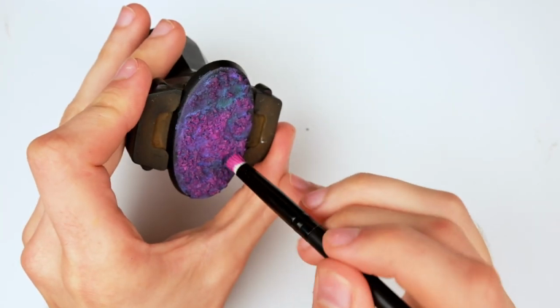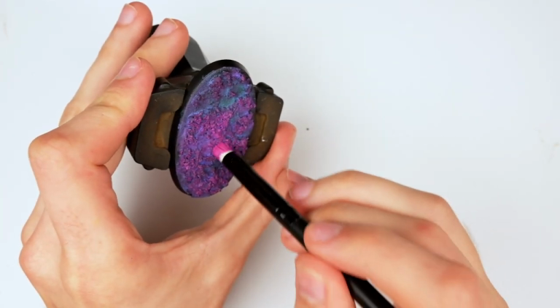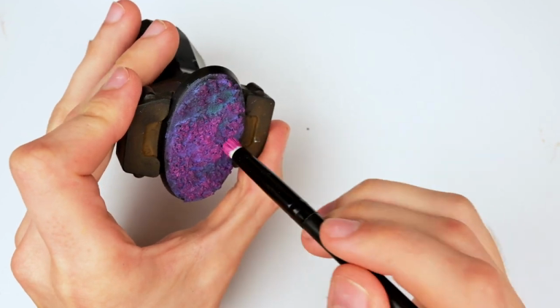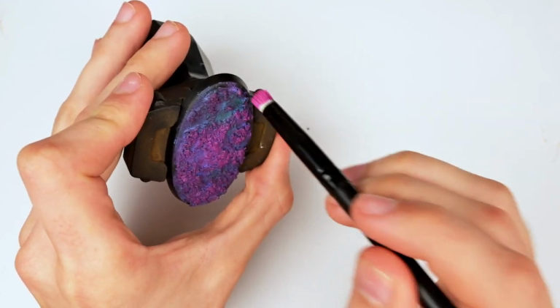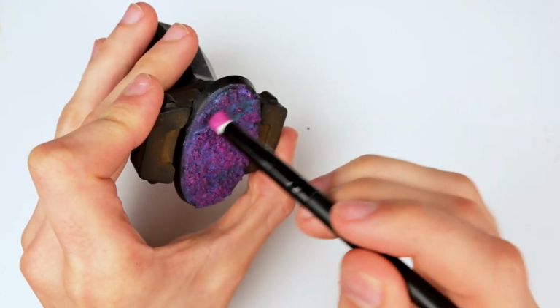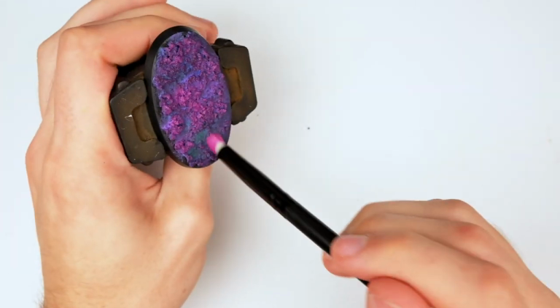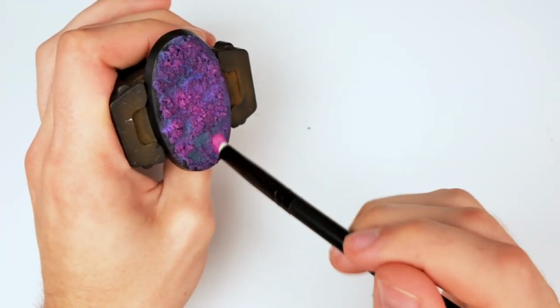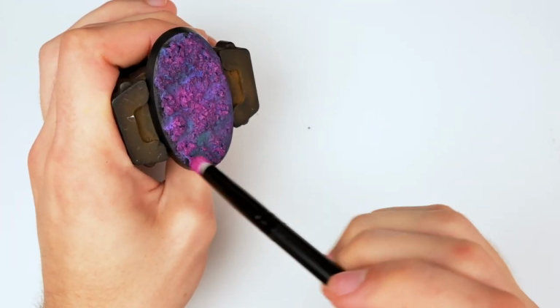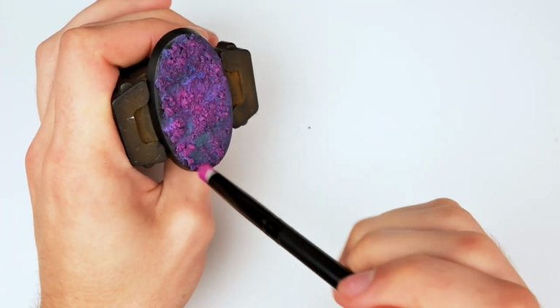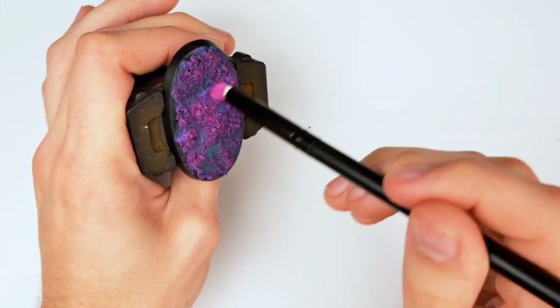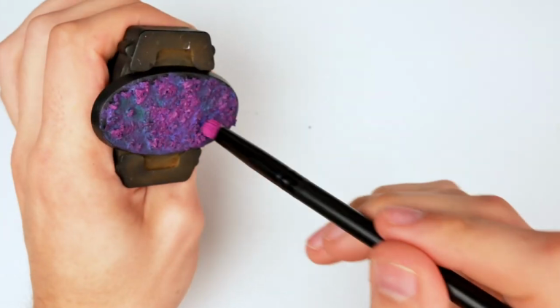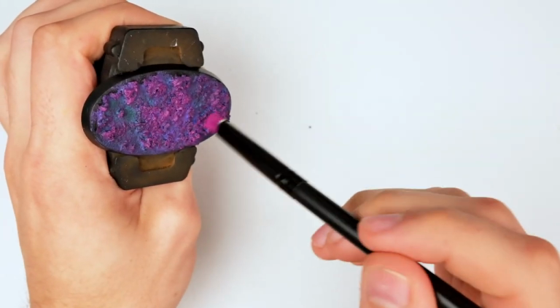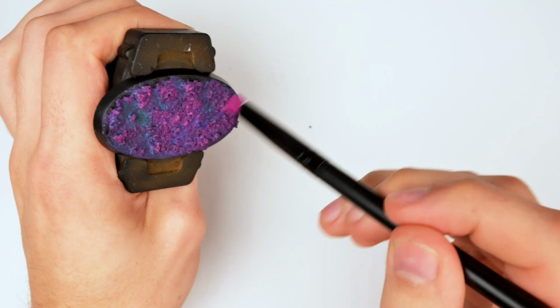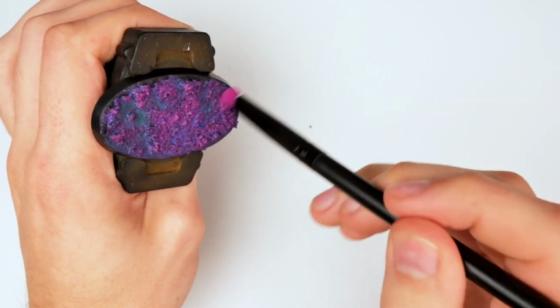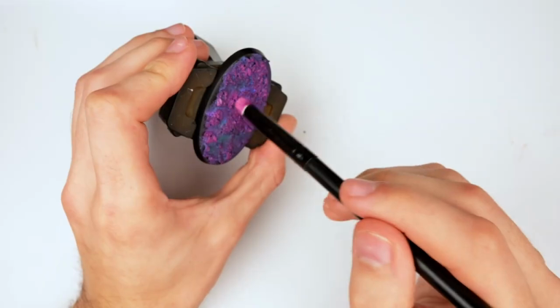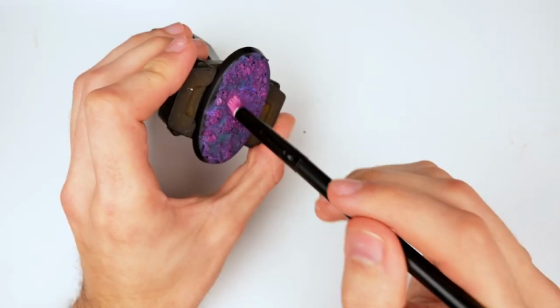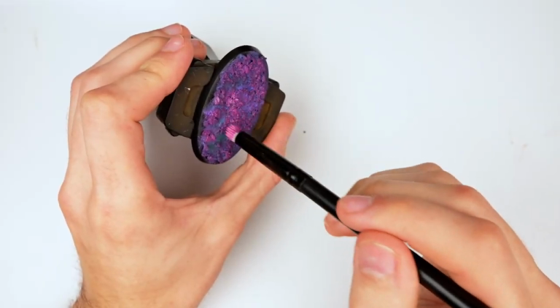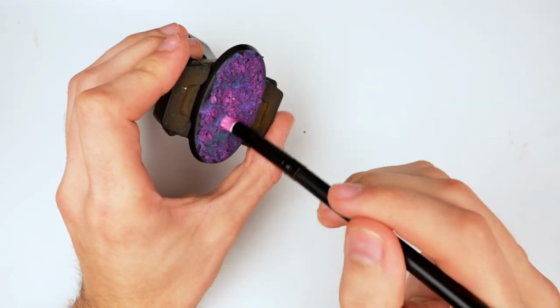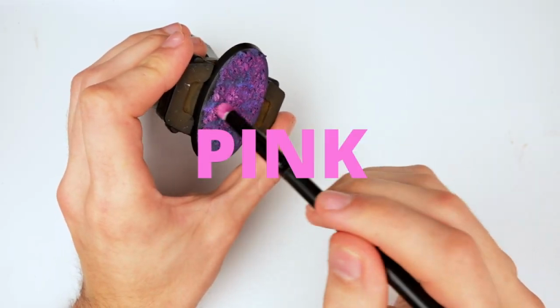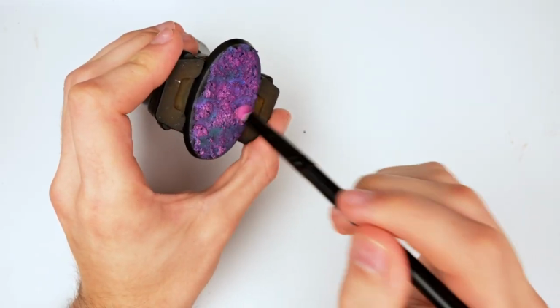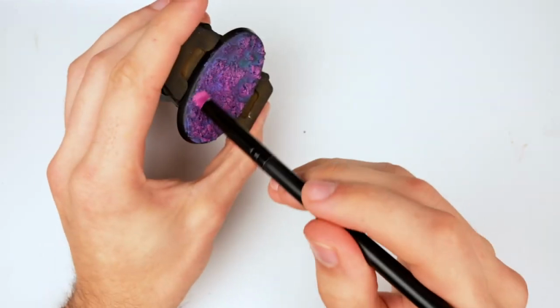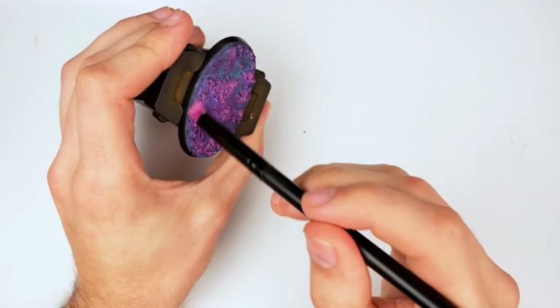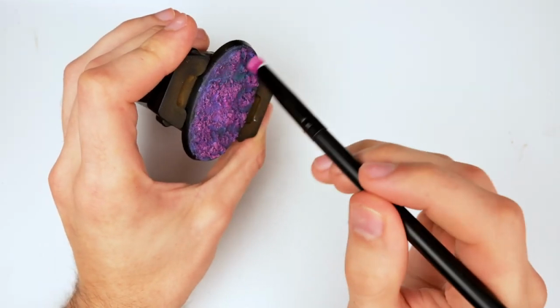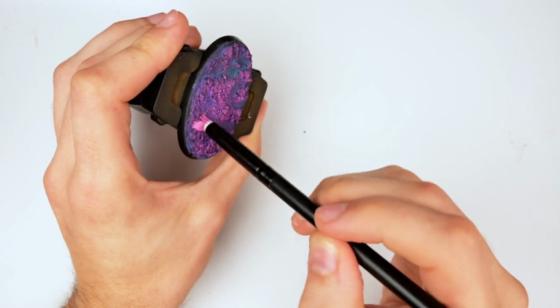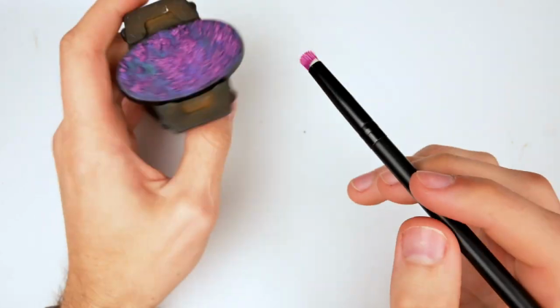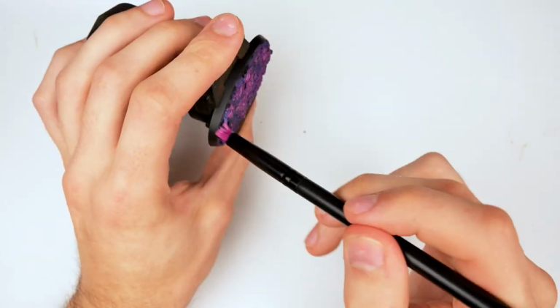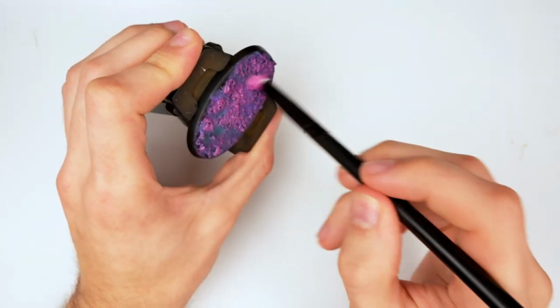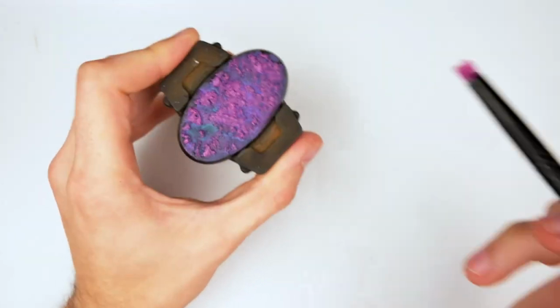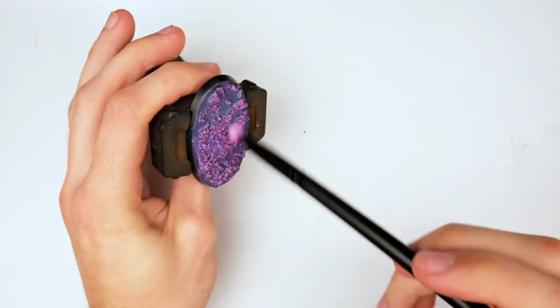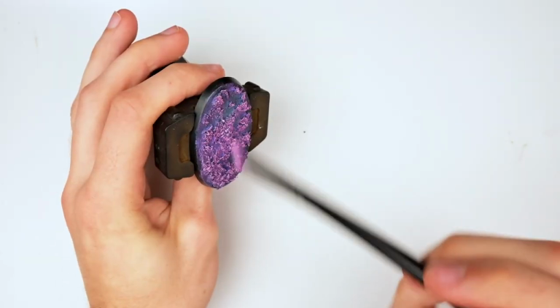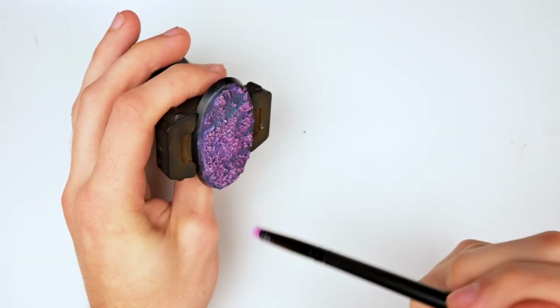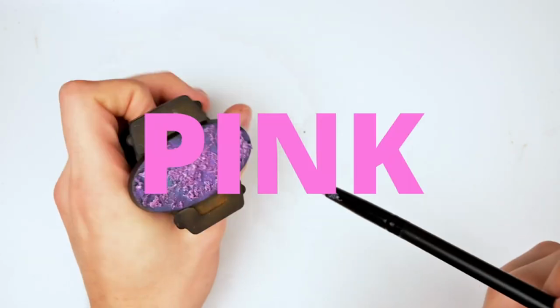The pink color is essentially just Vallejo Warlord Purple mixed with a tiny bit of black, then working my way to Warlord Purple by itself, and then adding a bit of white to get it more pink looking, and then continuously dry brushing that all over the base.